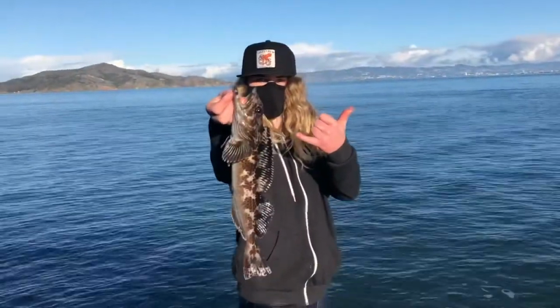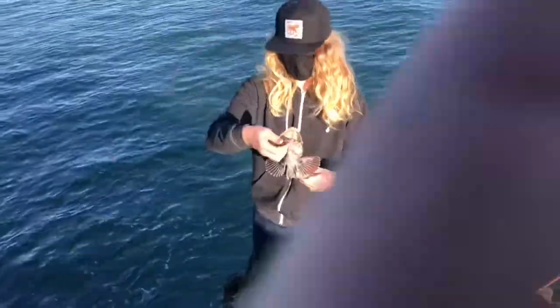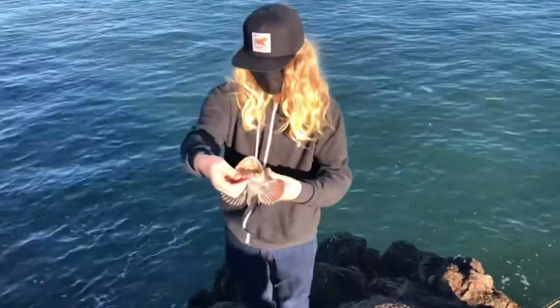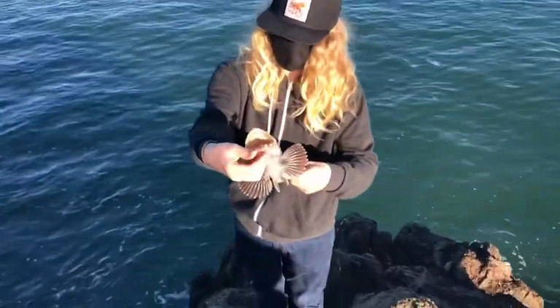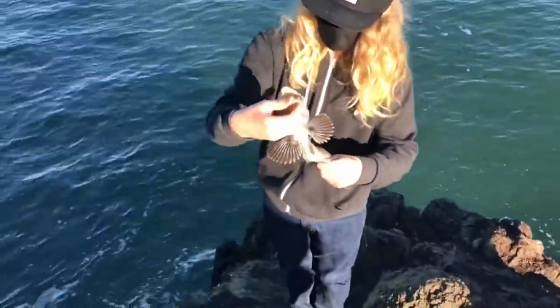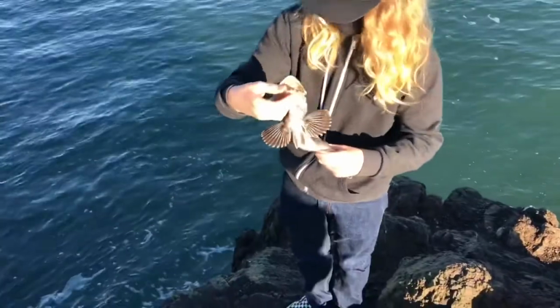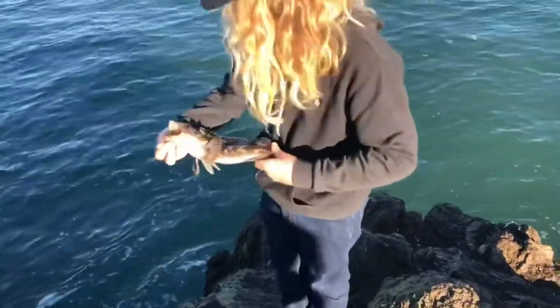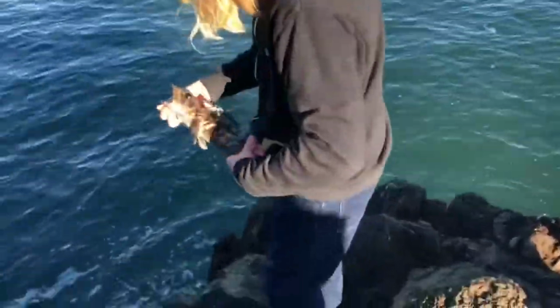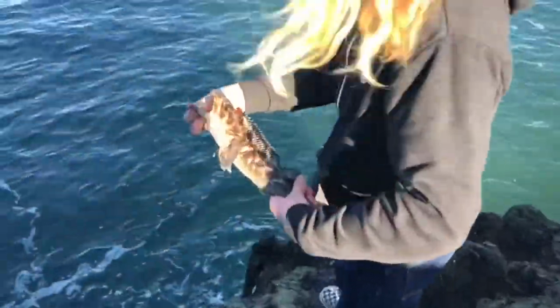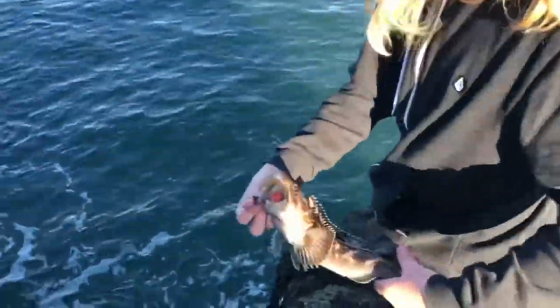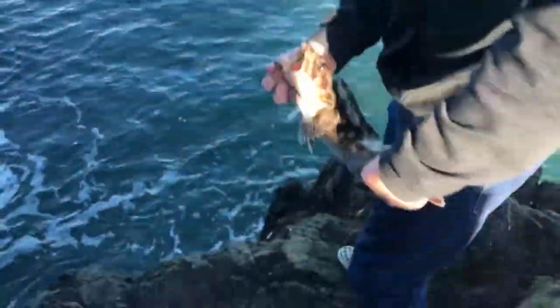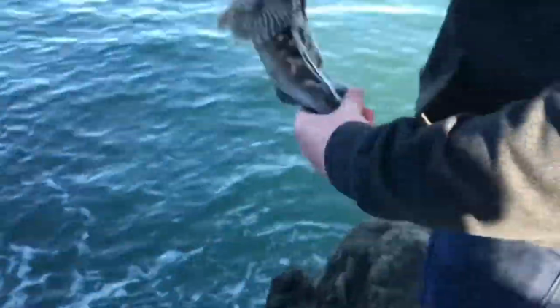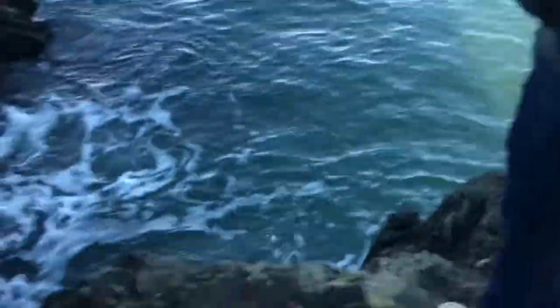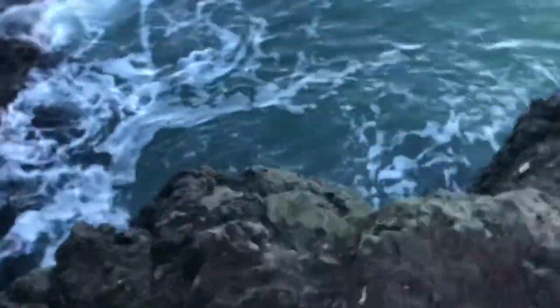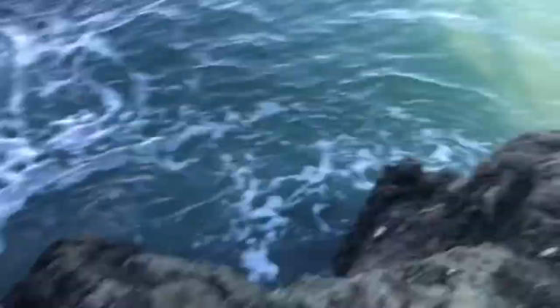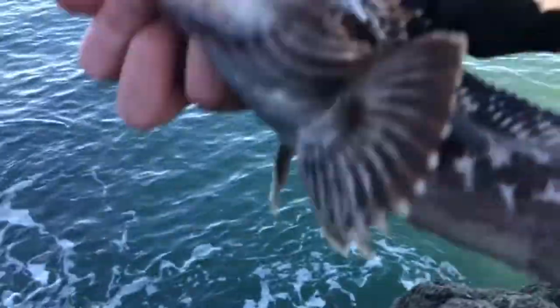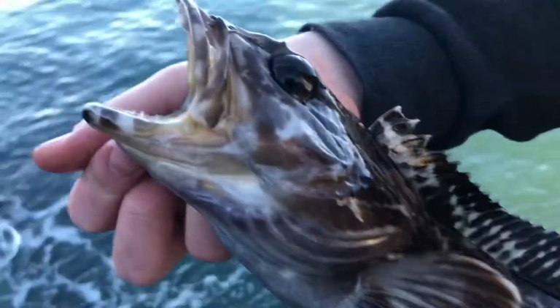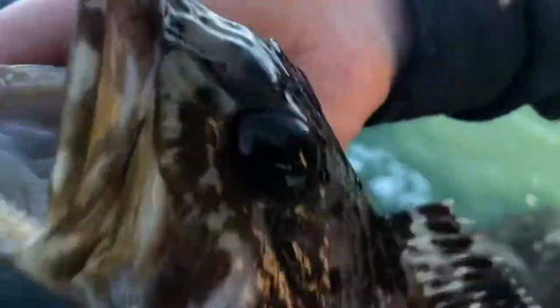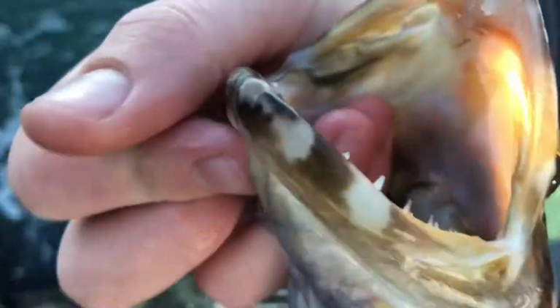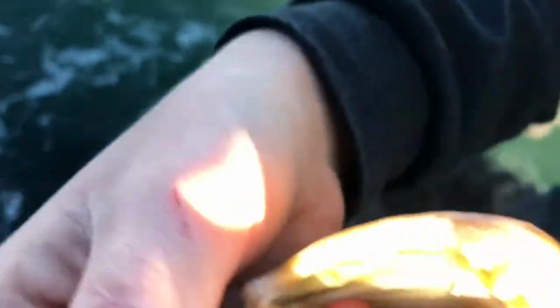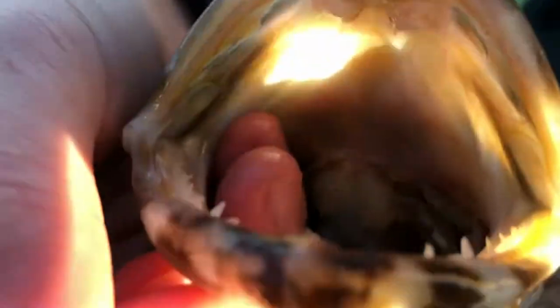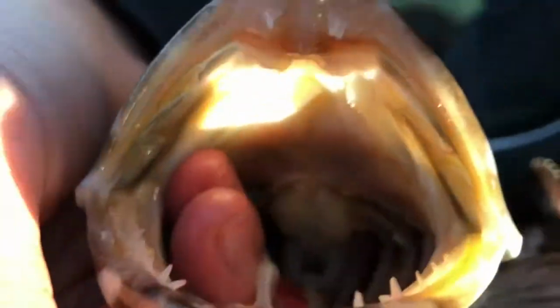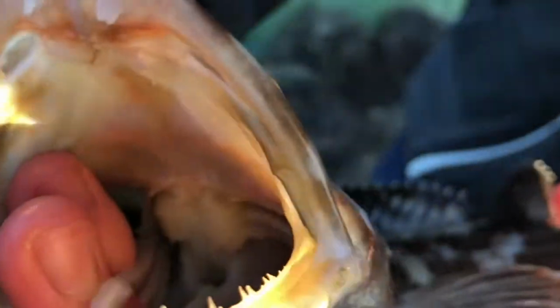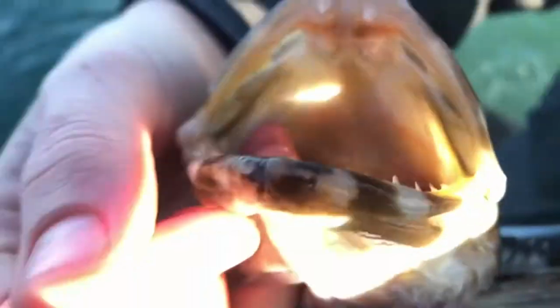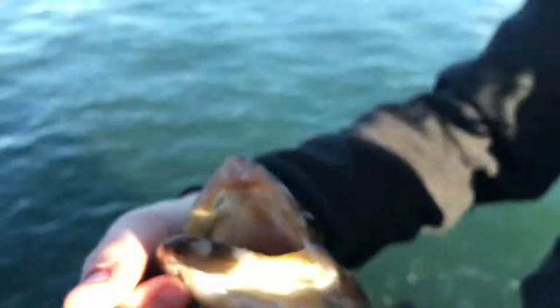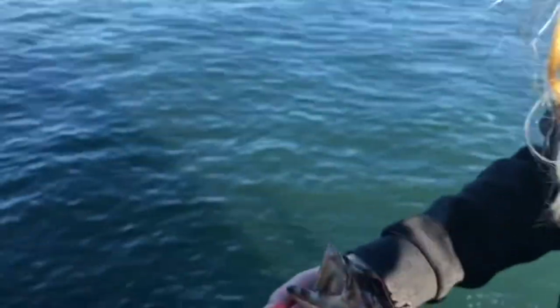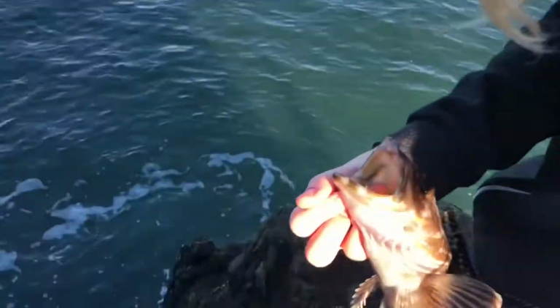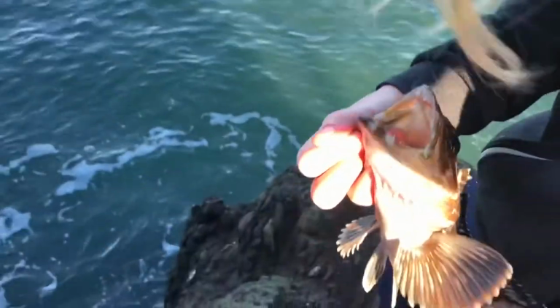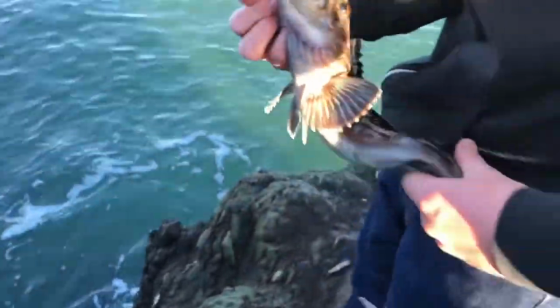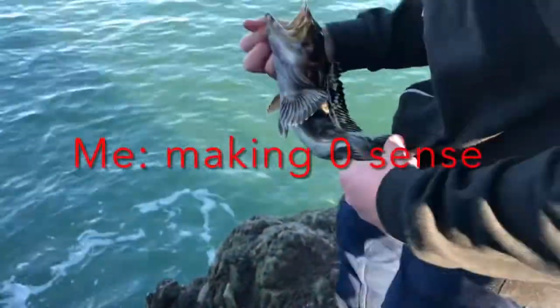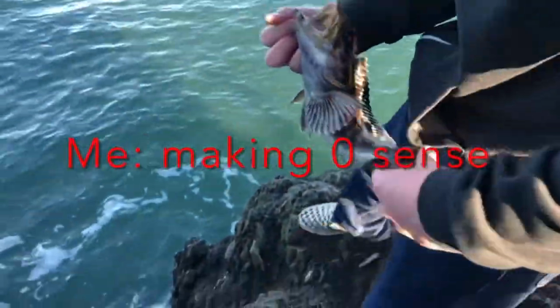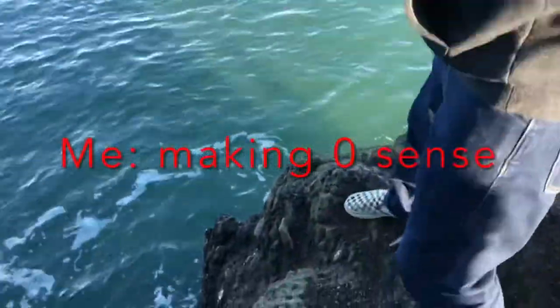We got this nice little brown lingcod. Throw him back. Look at those crazy teeth — these guys are major predators in the ecosystem of California. Check him back.